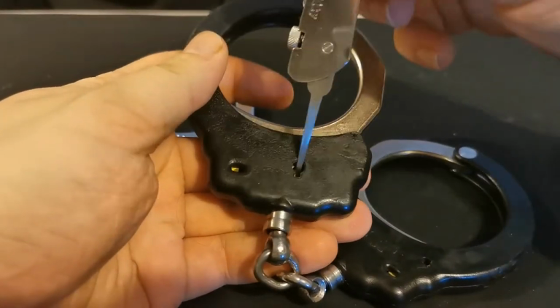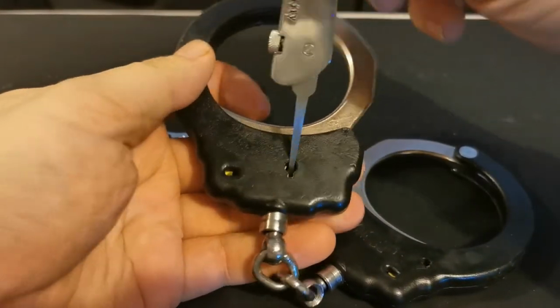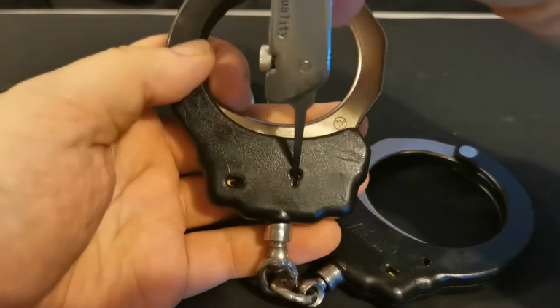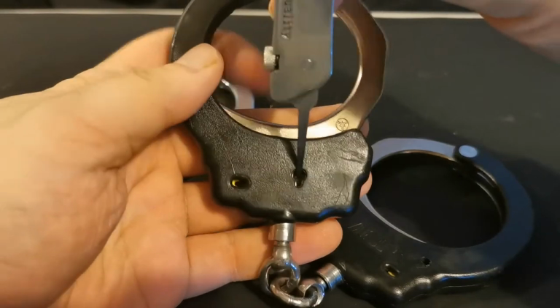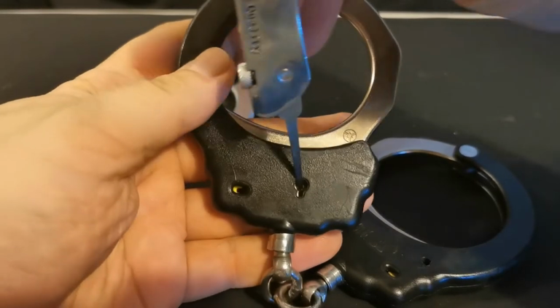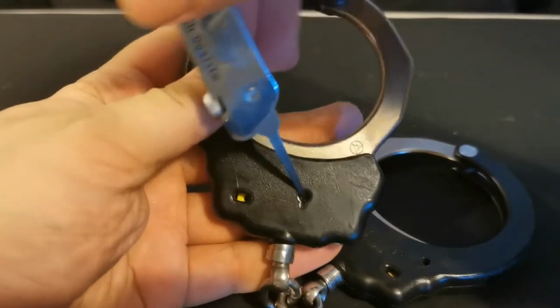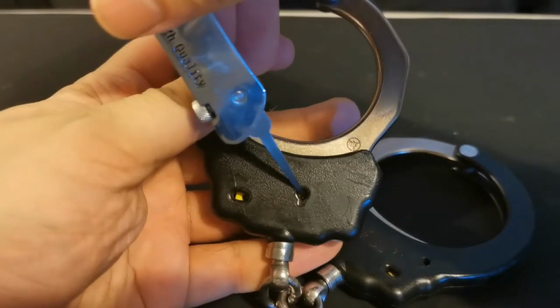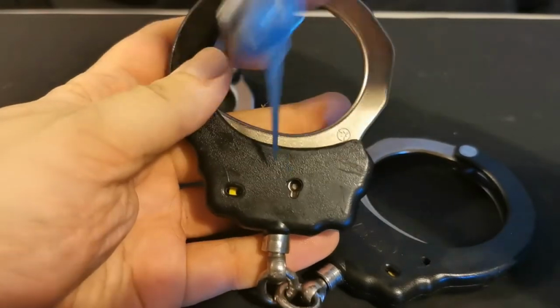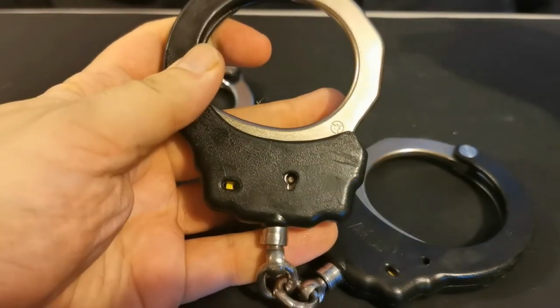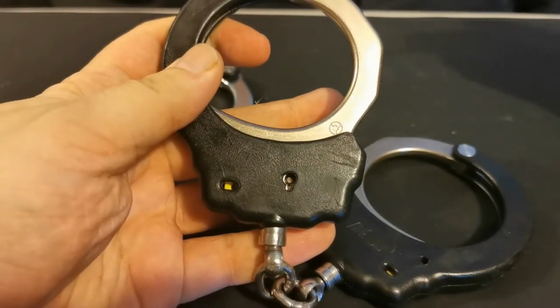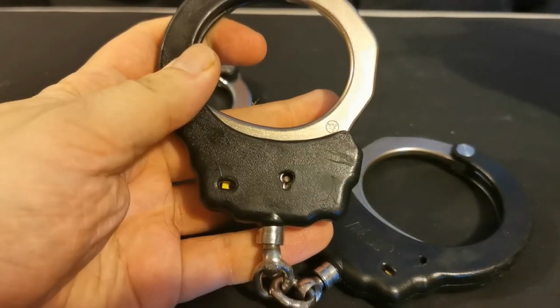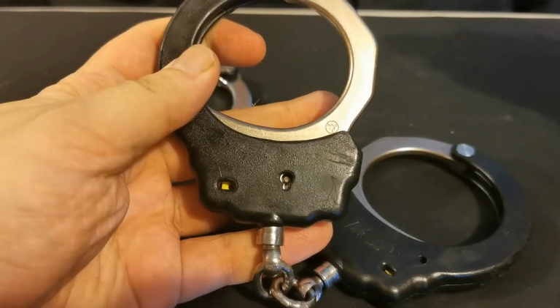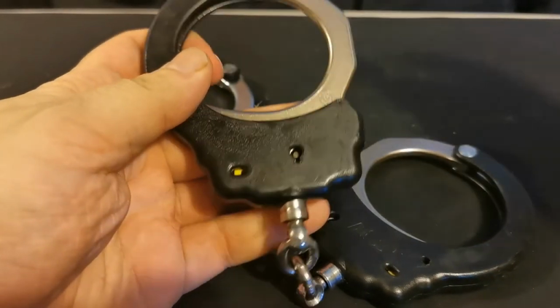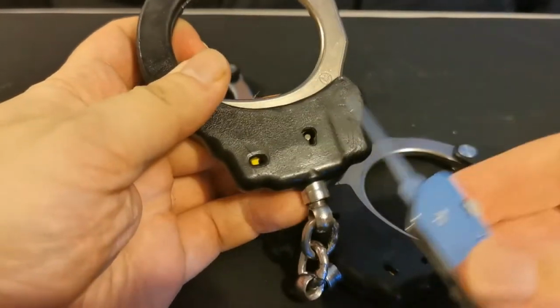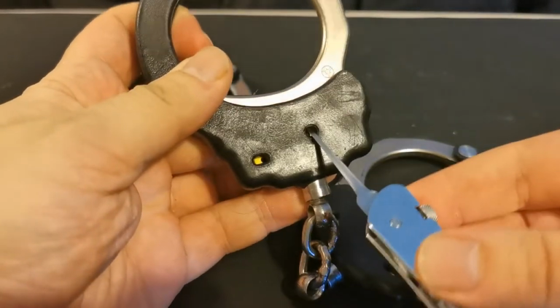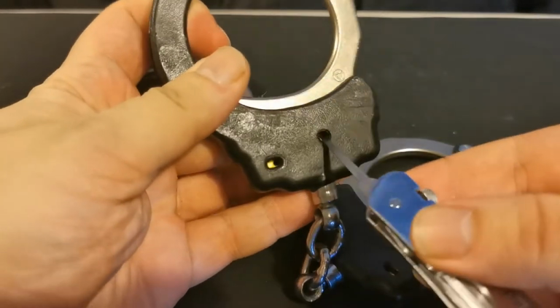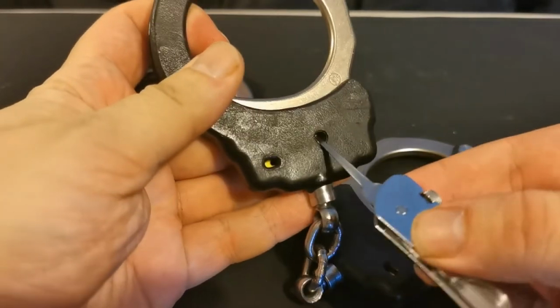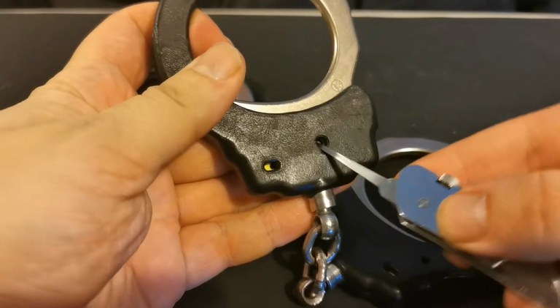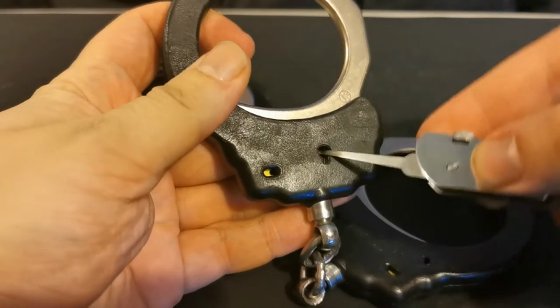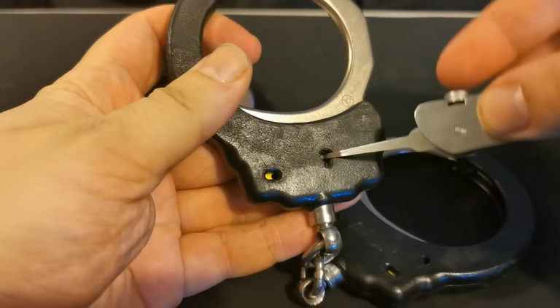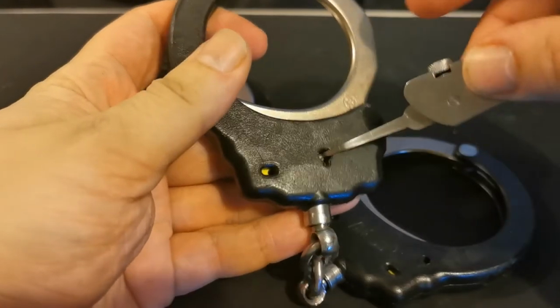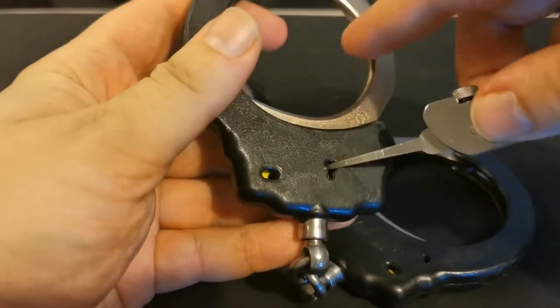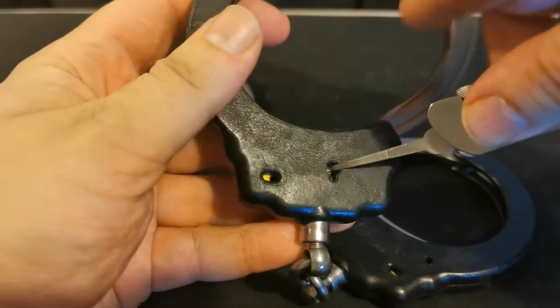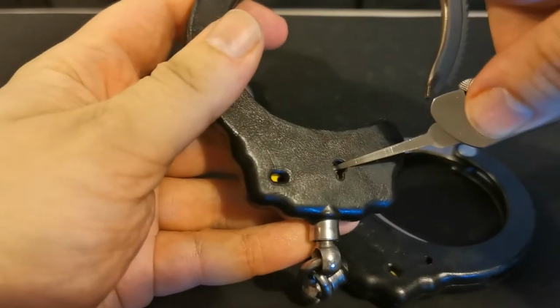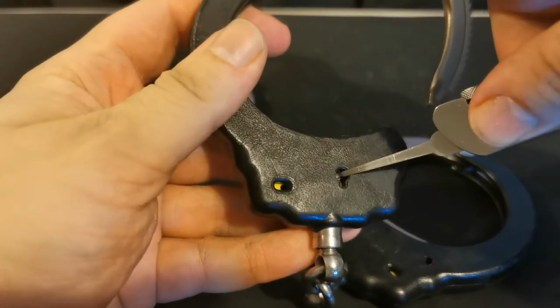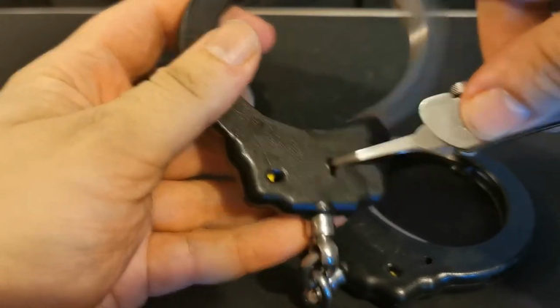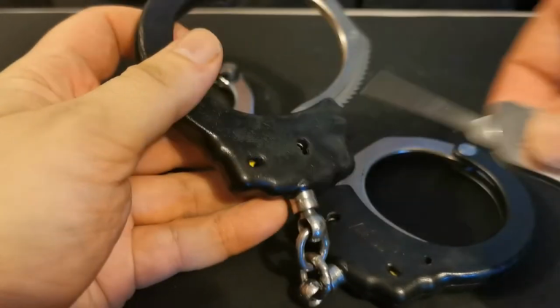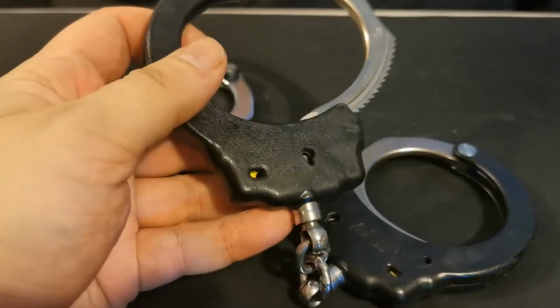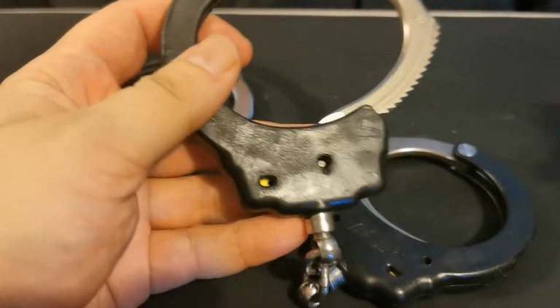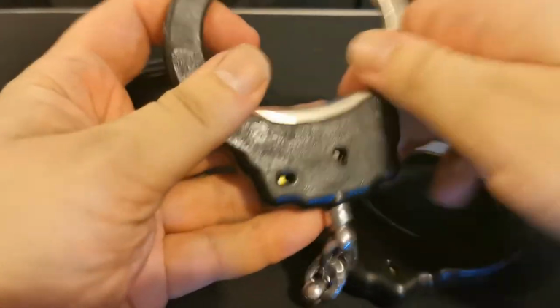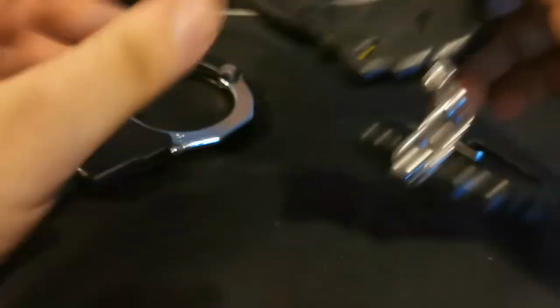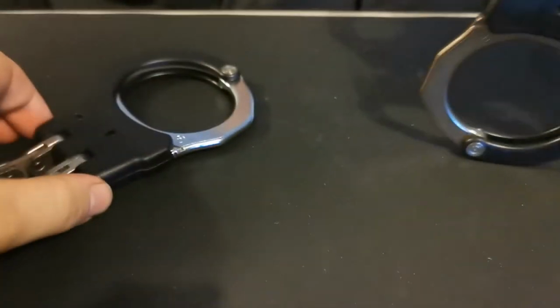Stick in, lean back, twist to the side — that's the double lock off. Nice and easy. In at the top, follow the keyway around. That's that one done. Nice and easy. Ta-da!